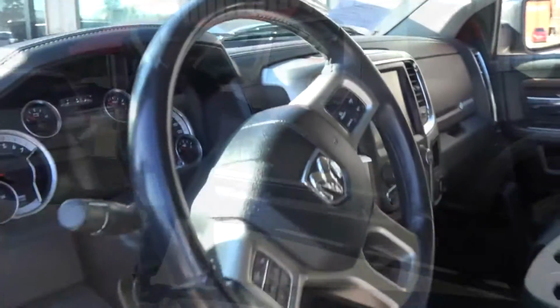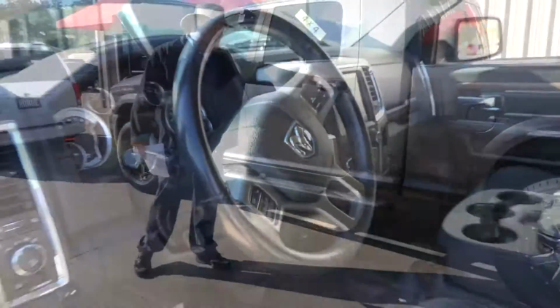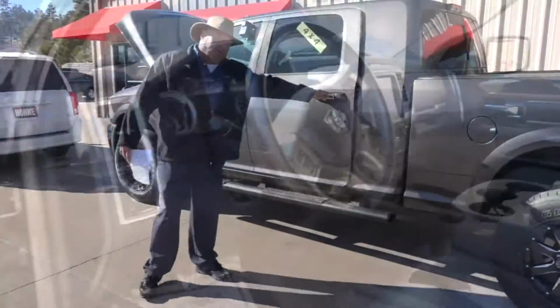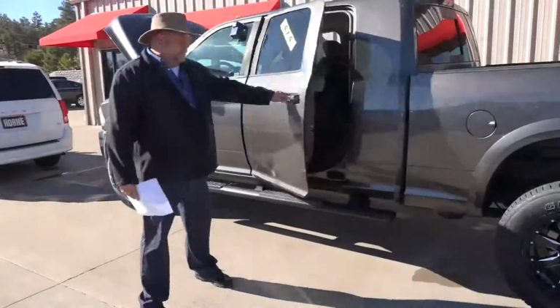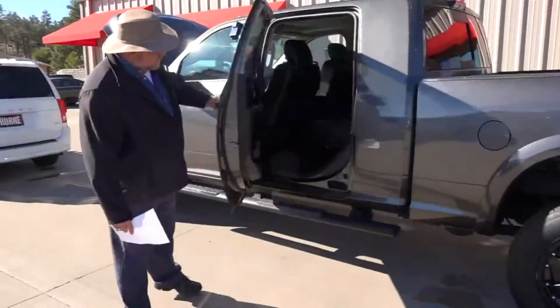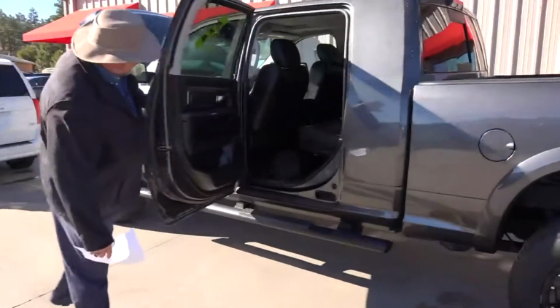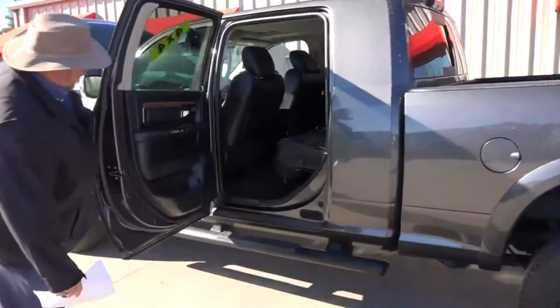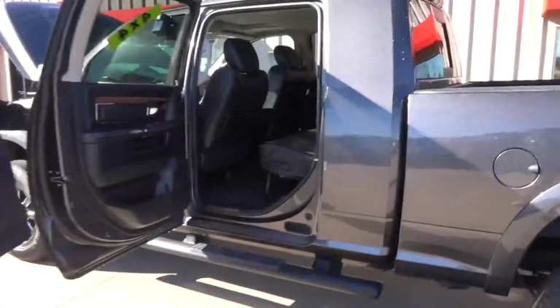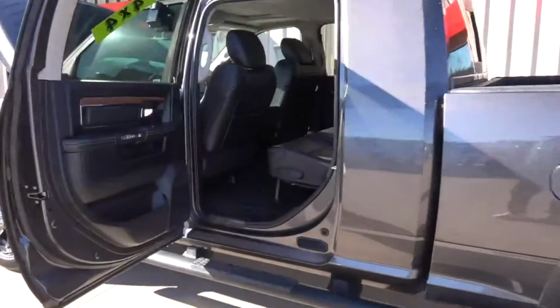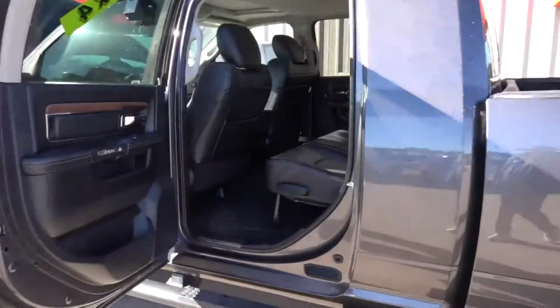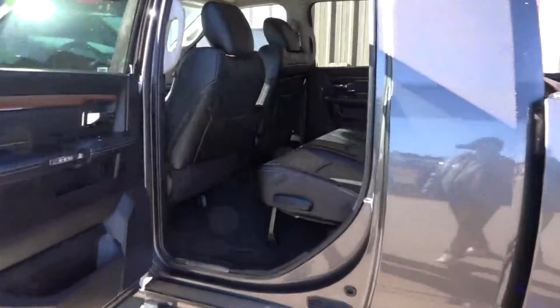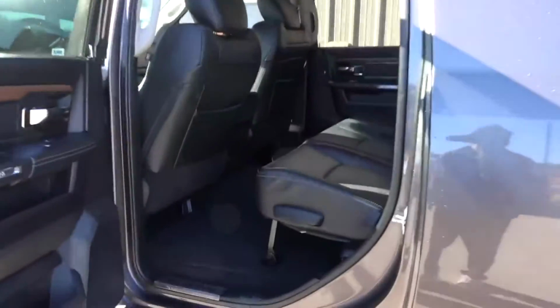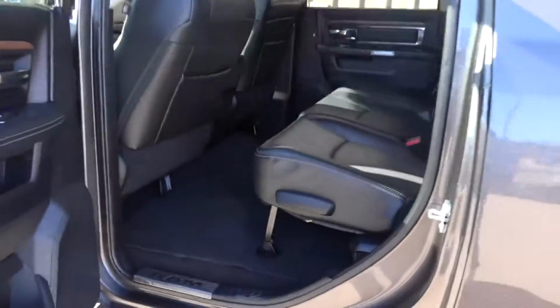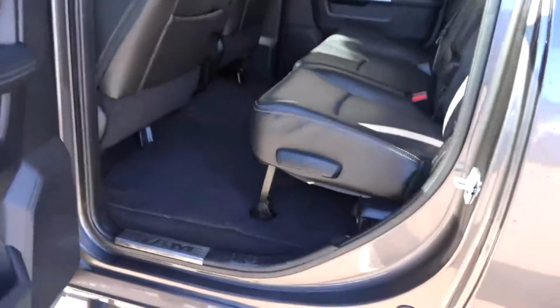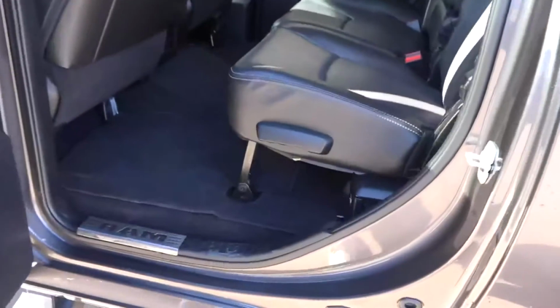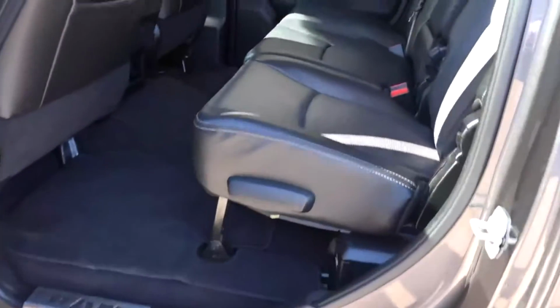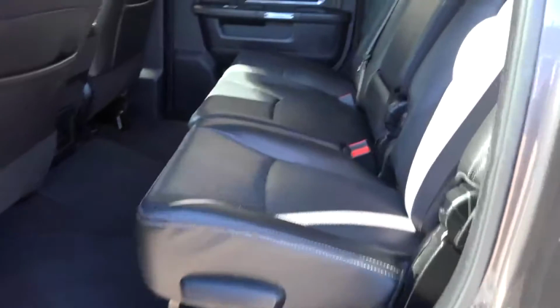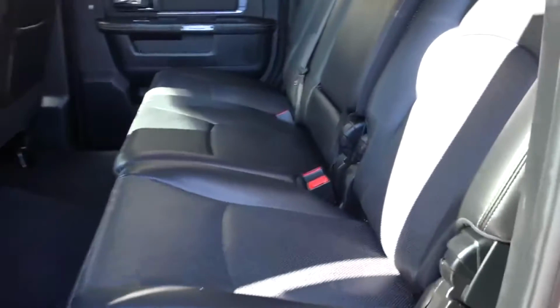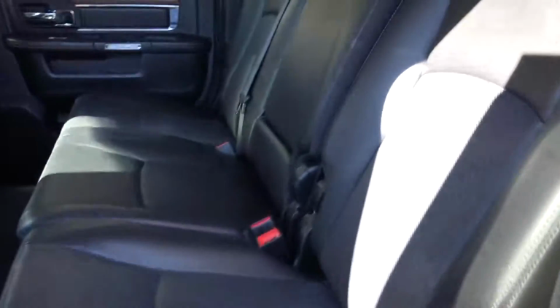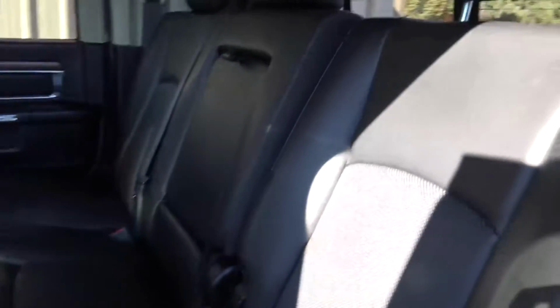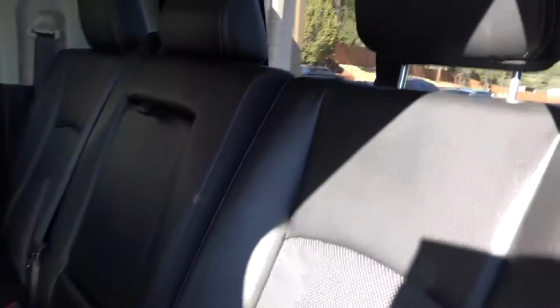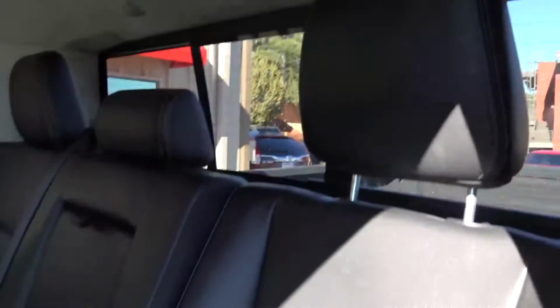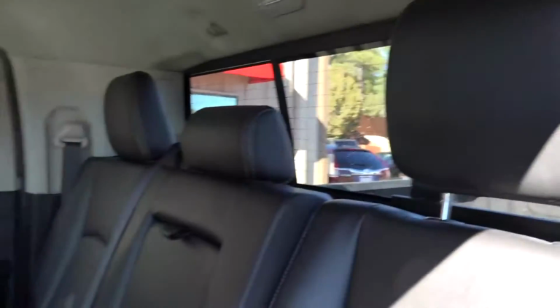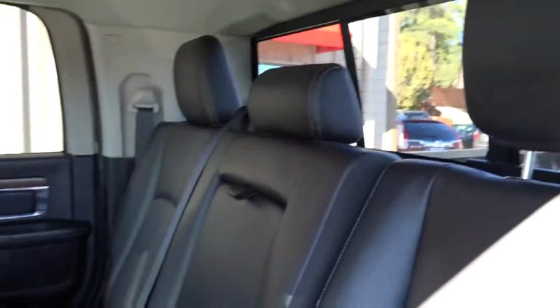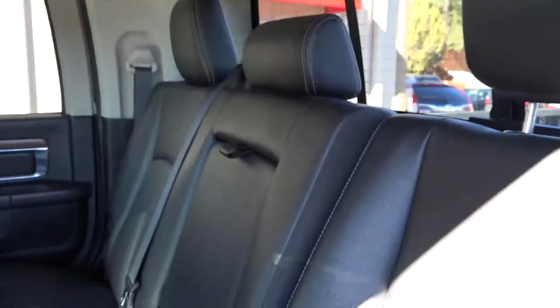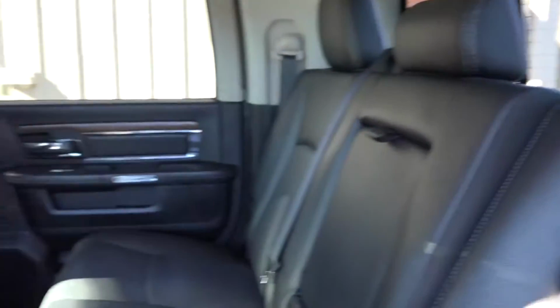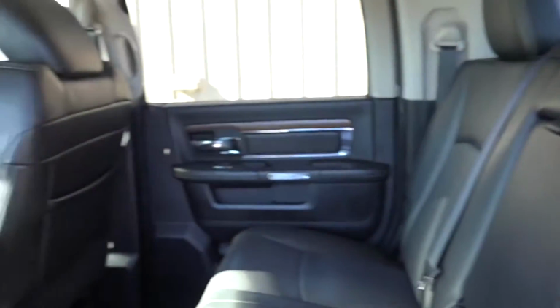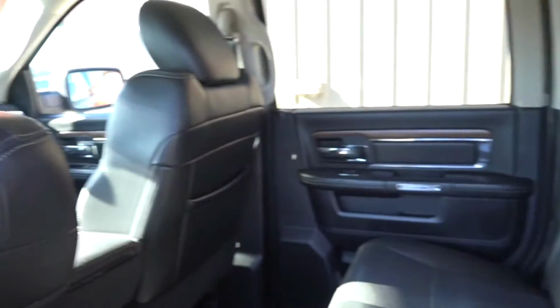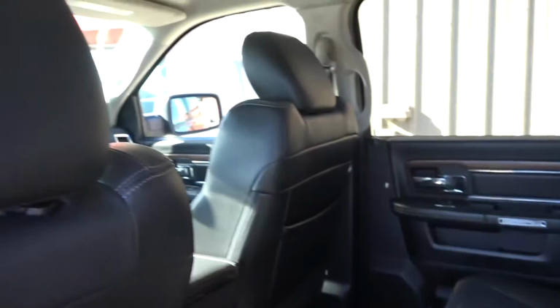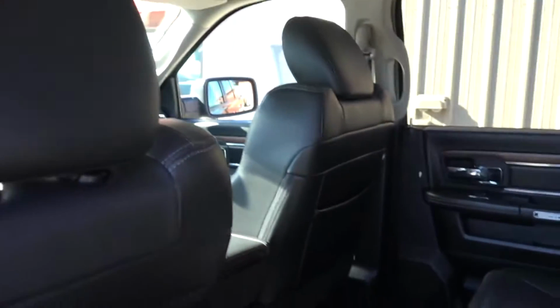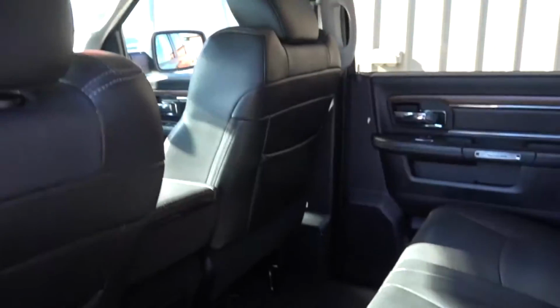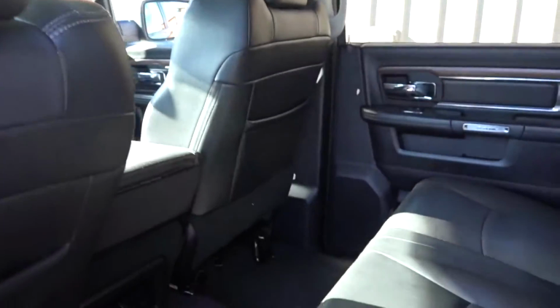So here you go — this is the Mega Cab. Check out that leg space, folks, and that front seat is set up for me, and I am 6'3". Tons of room, and check out that beautiful black leather interior.